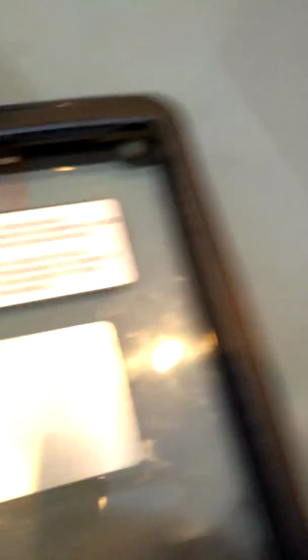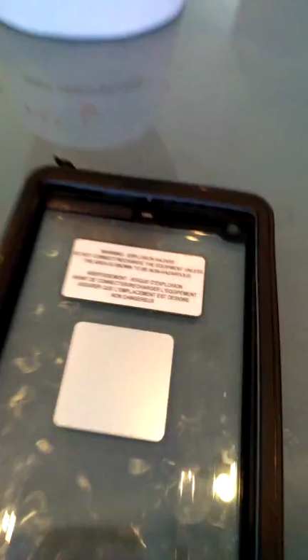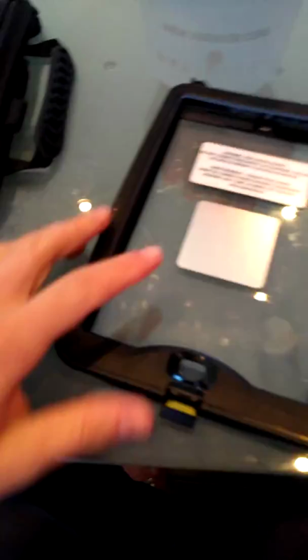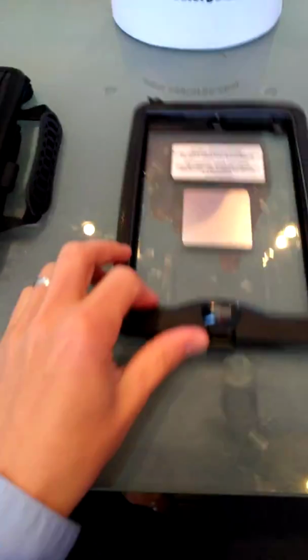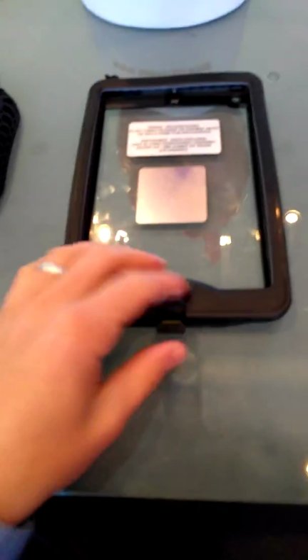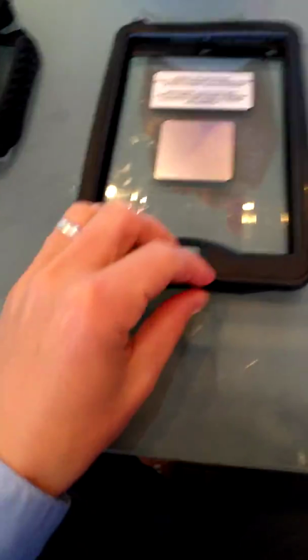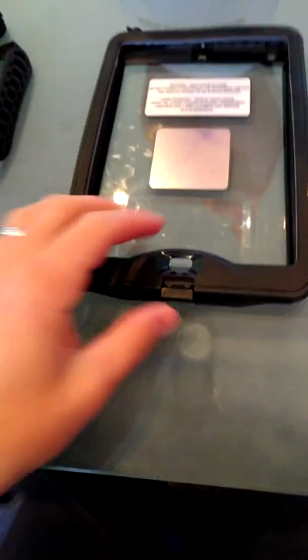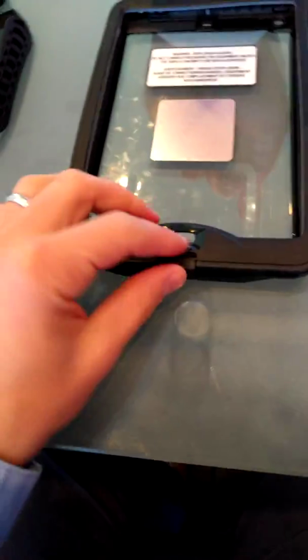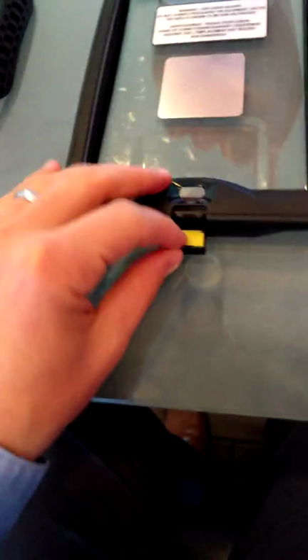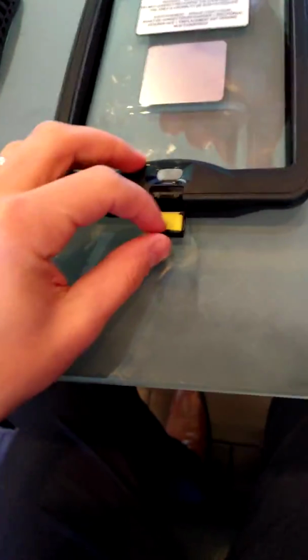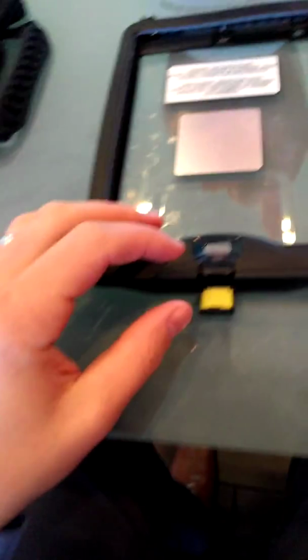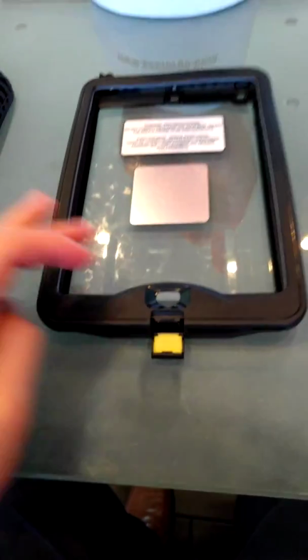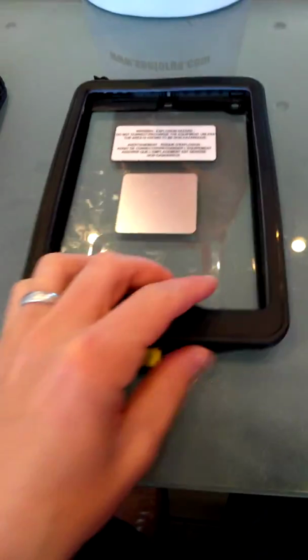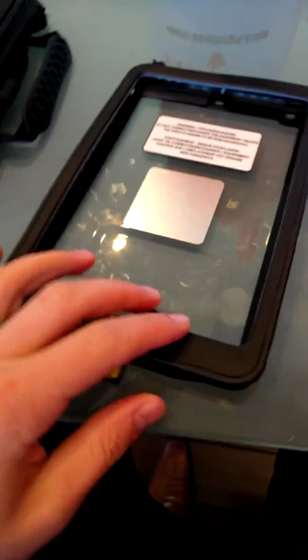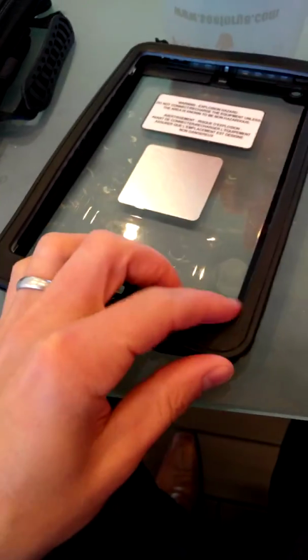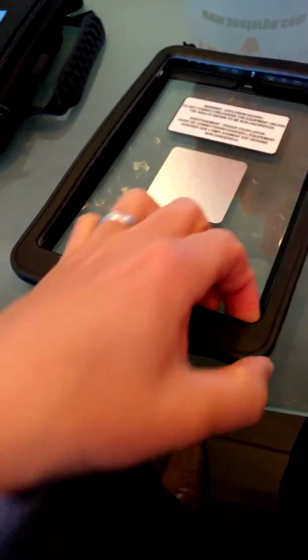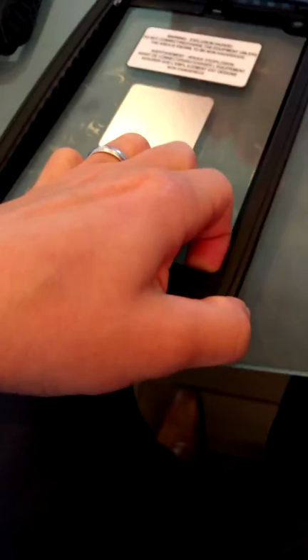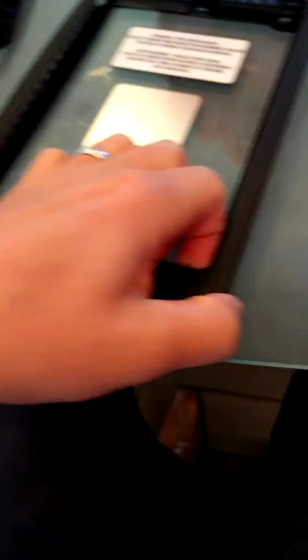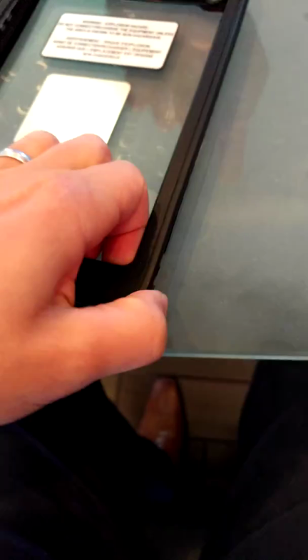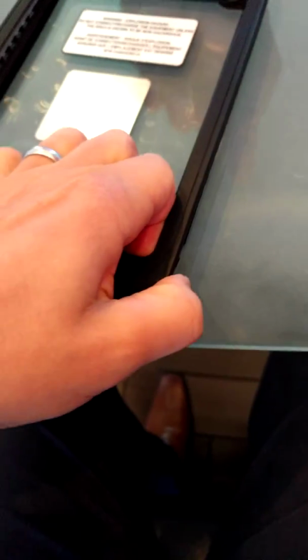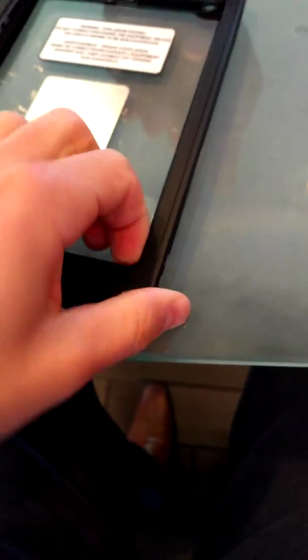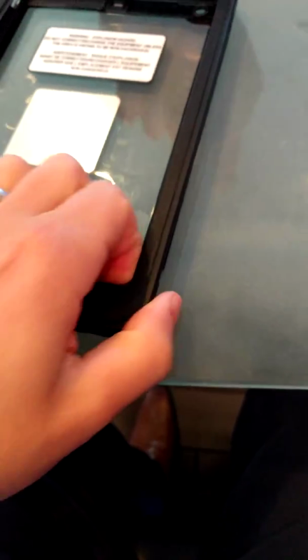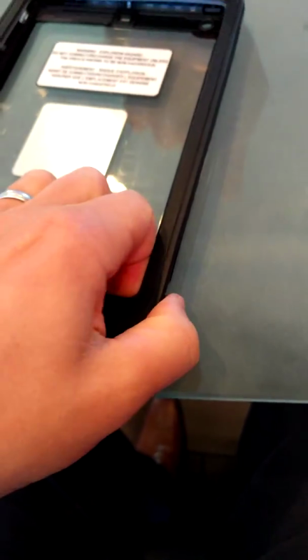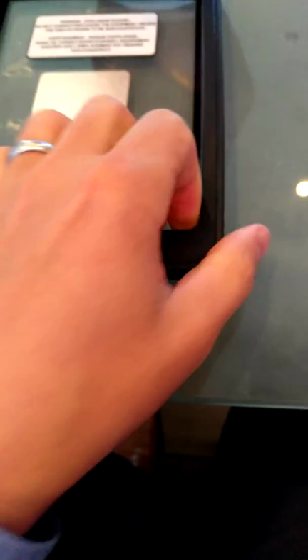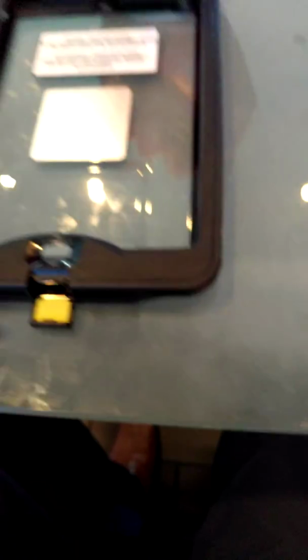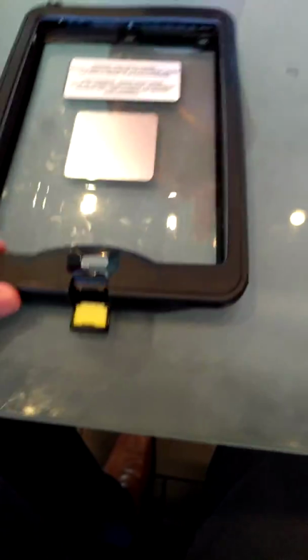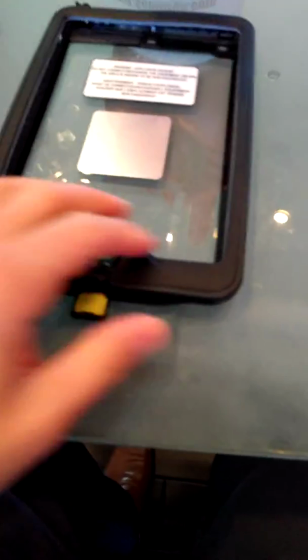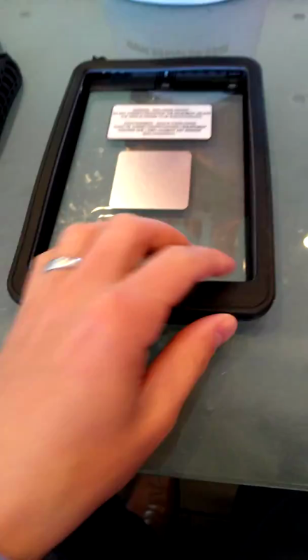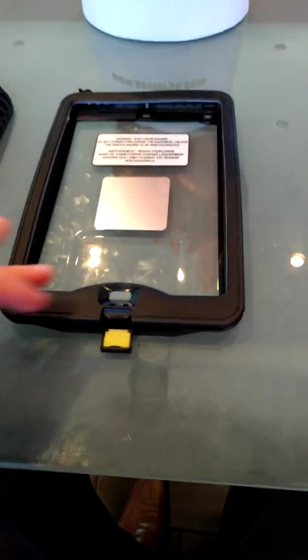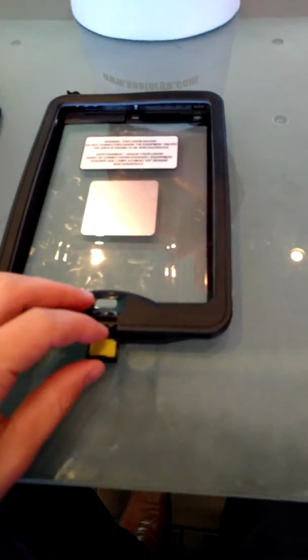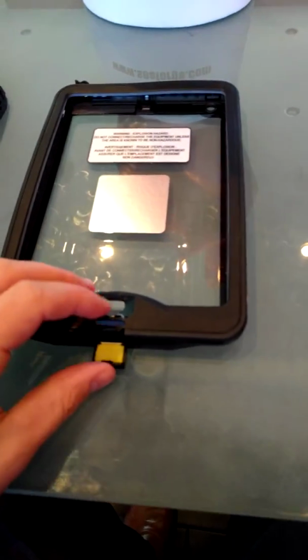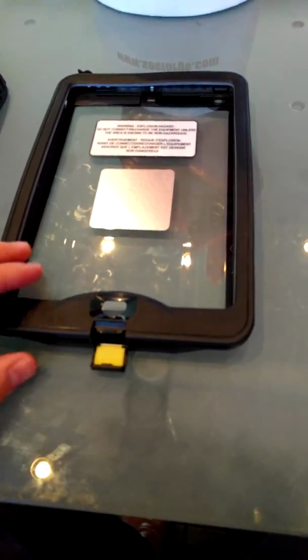Sorry, I had to put the camera down to clip them together. It's quite ruggedized, so the fasteners and everything are quite tough to get in and out, but it shows the quality of the case.